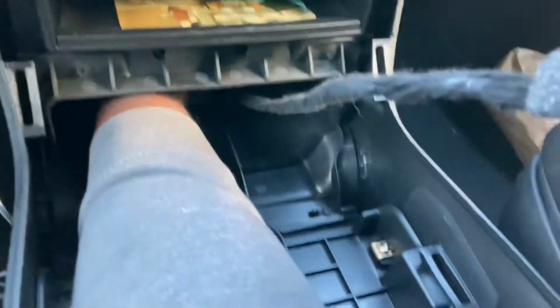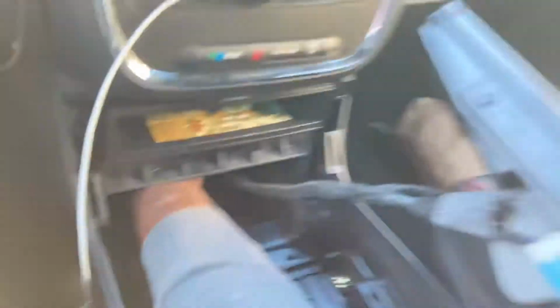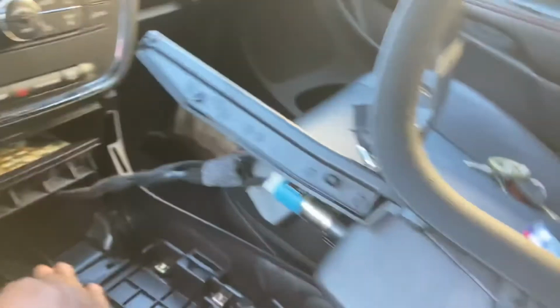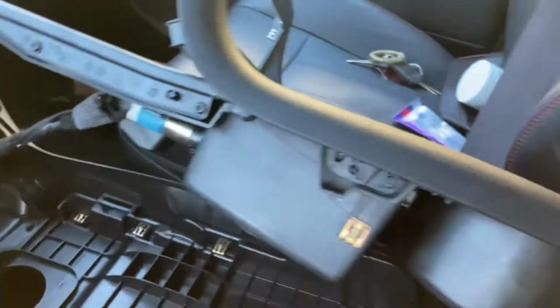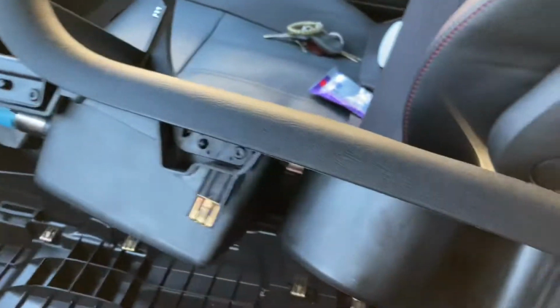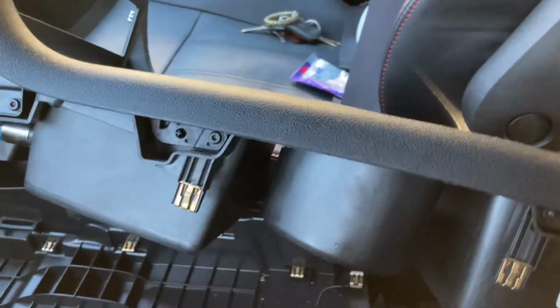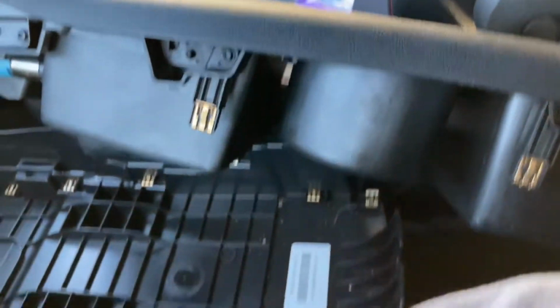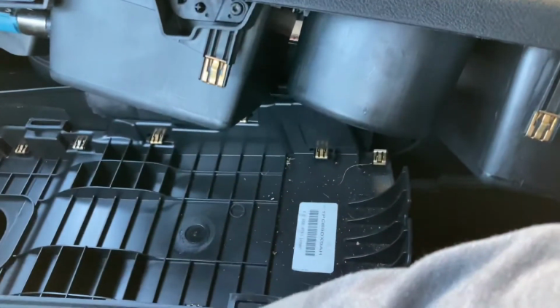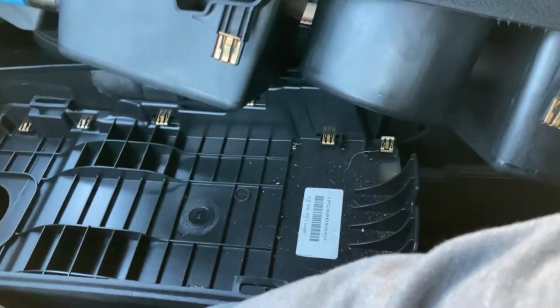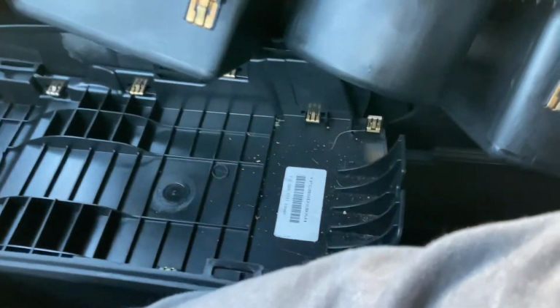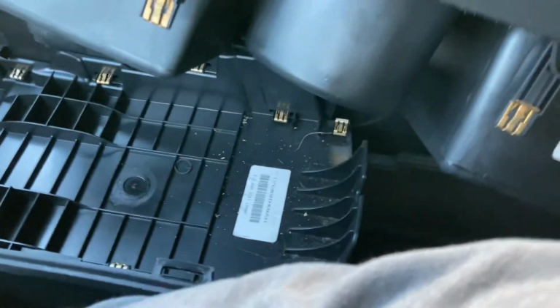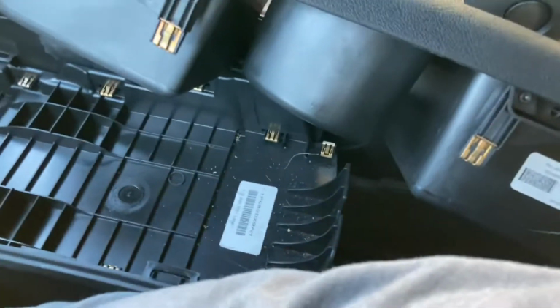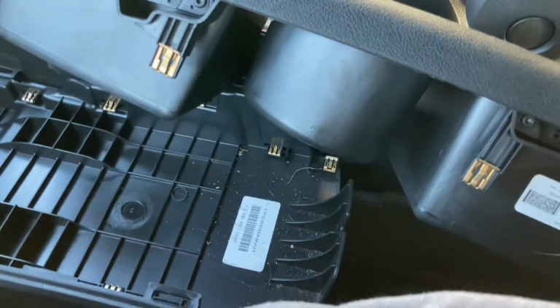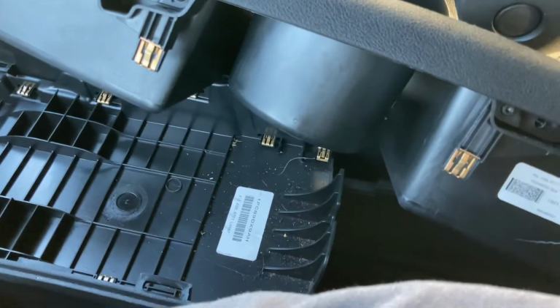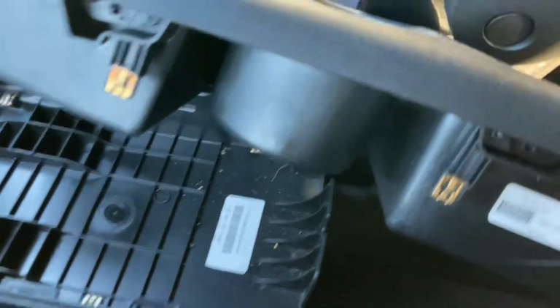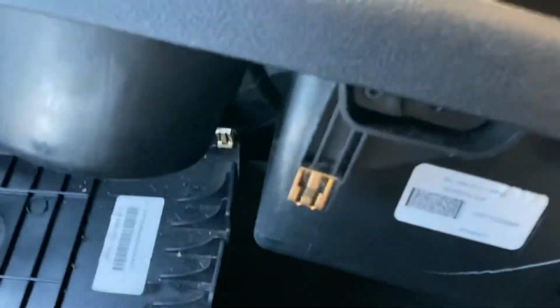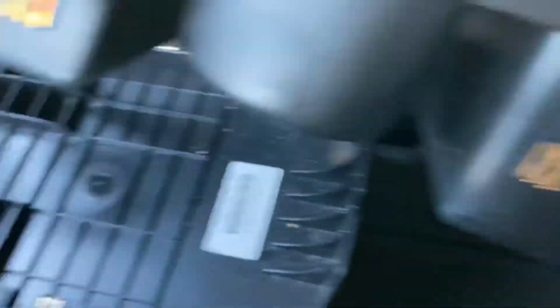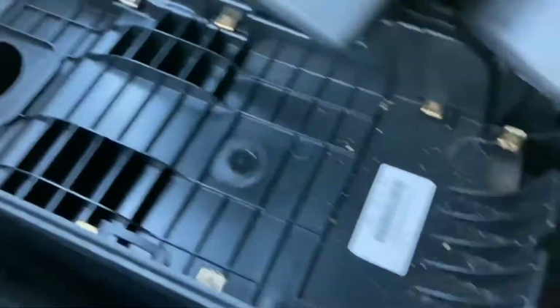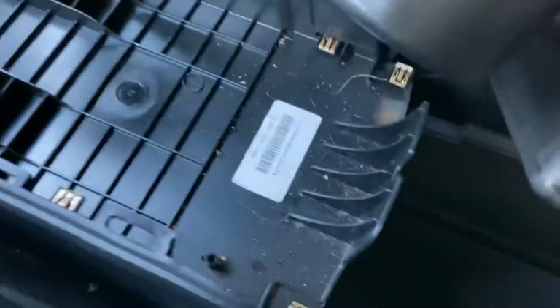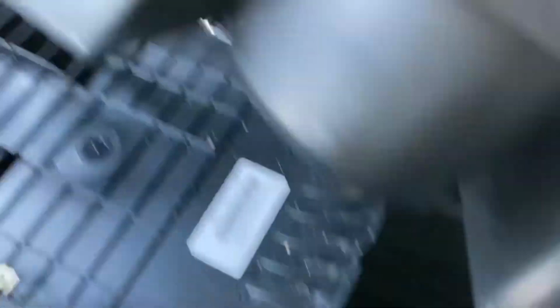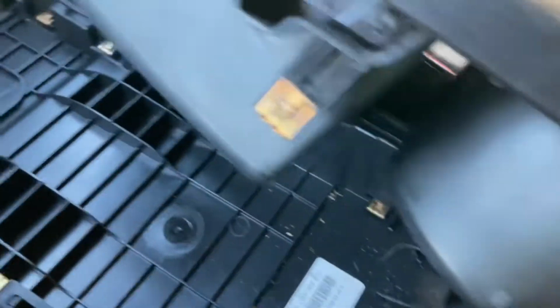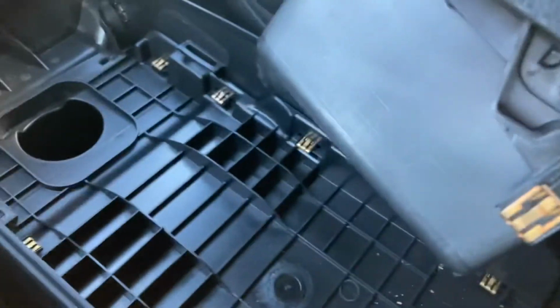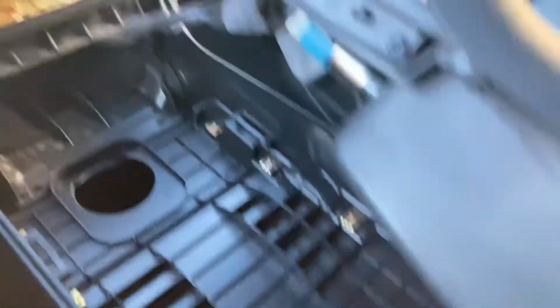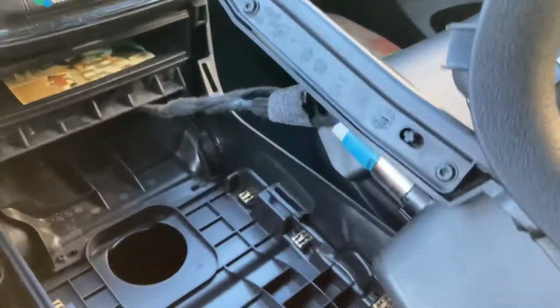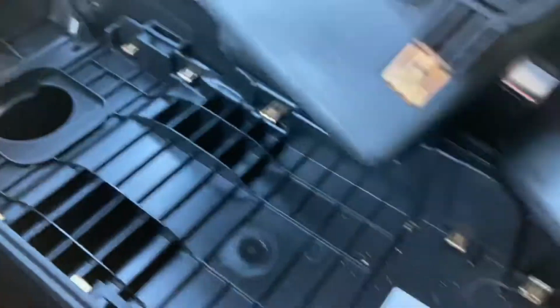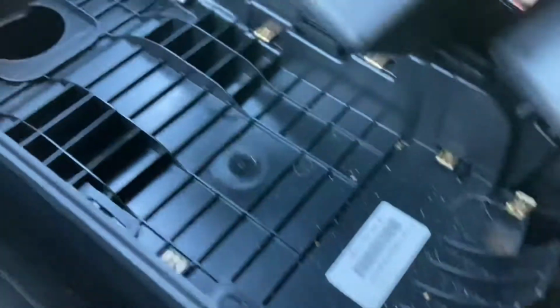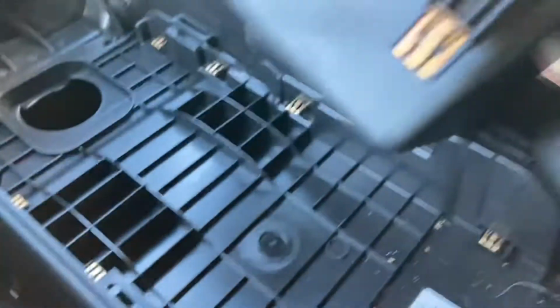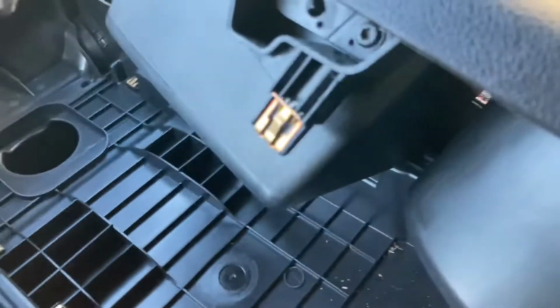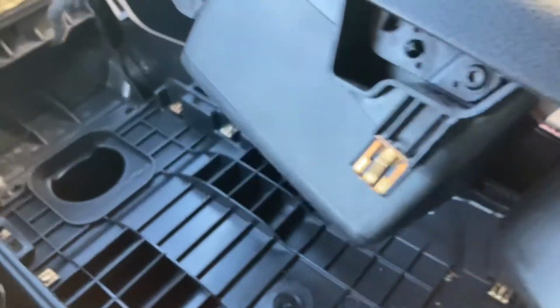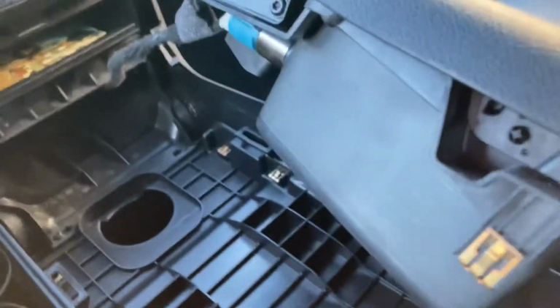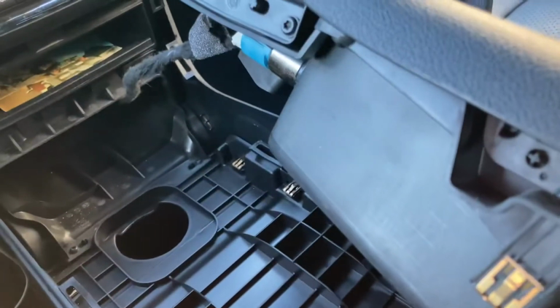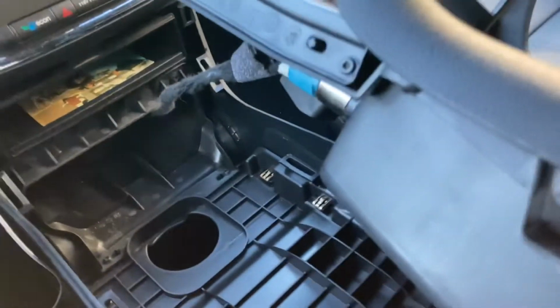Voila. And guys, that right there is how you take it apart. What I'm going to do is, as soon as I'm all adjusted, I'm going to put it back together and make sure it goes back together nicely.